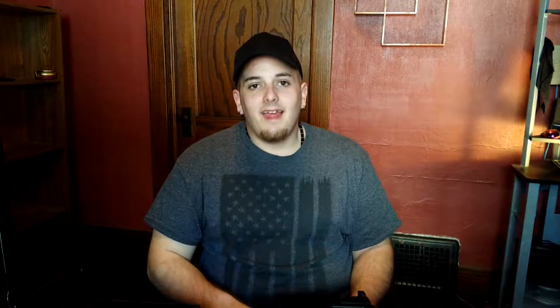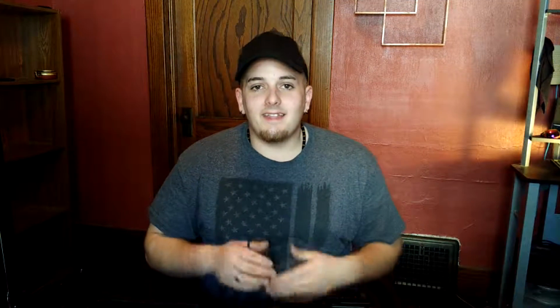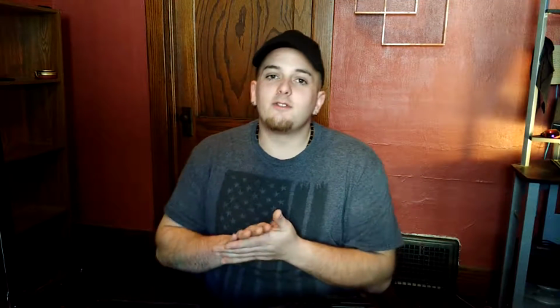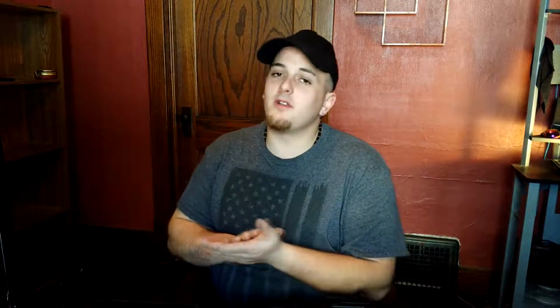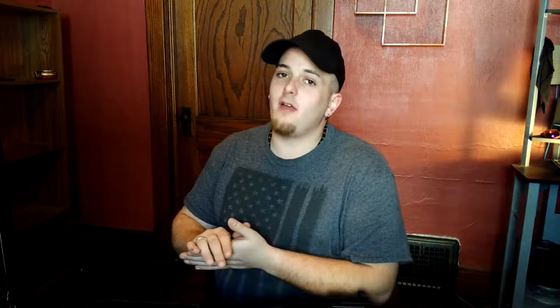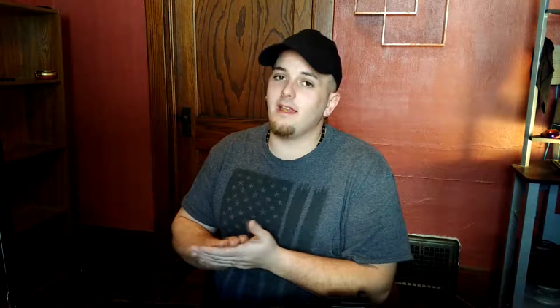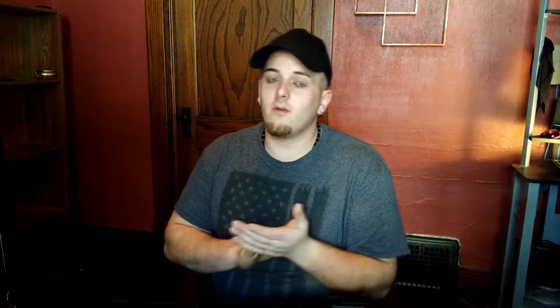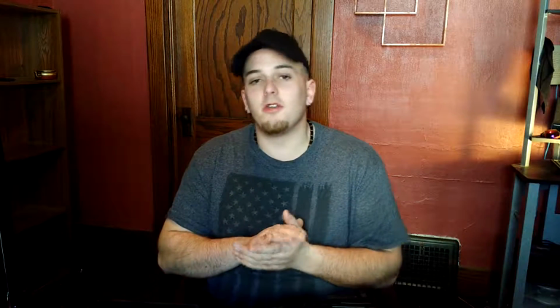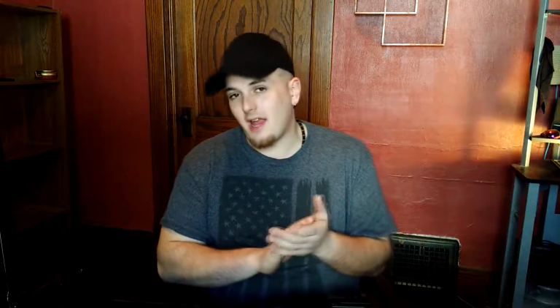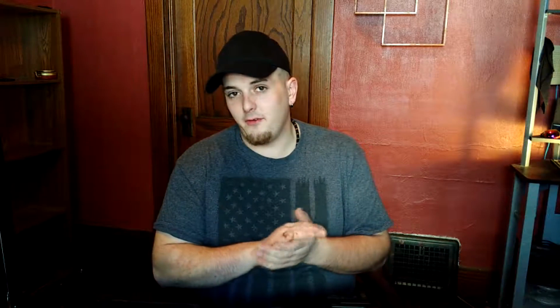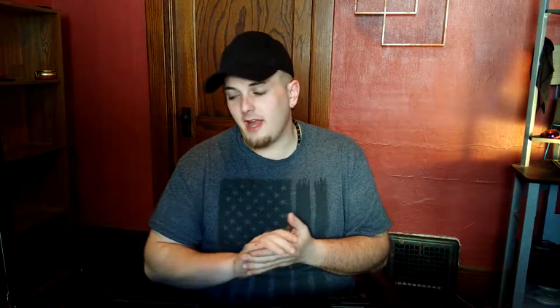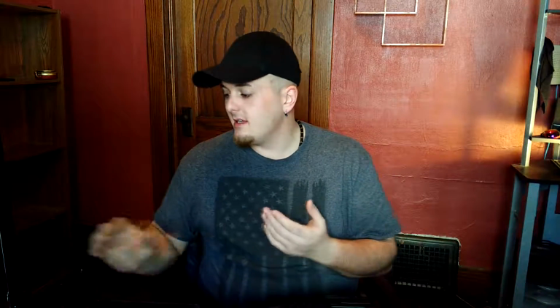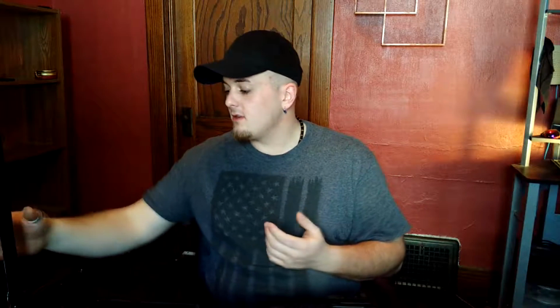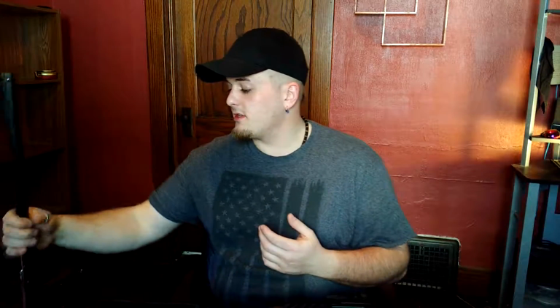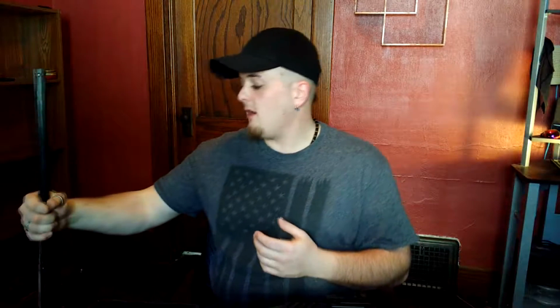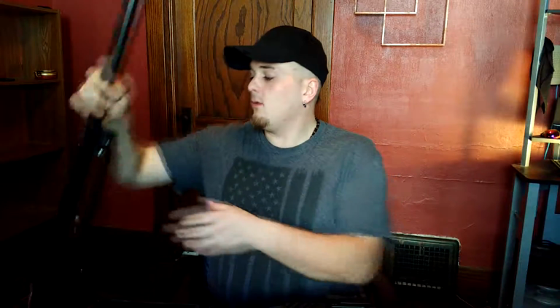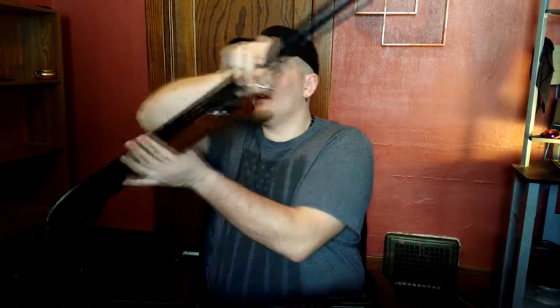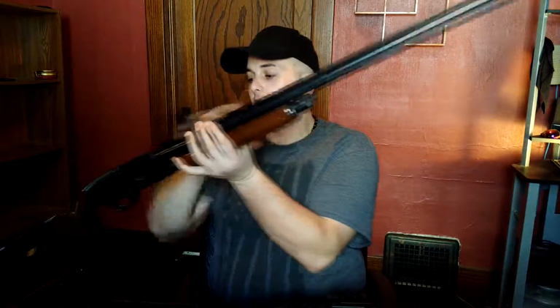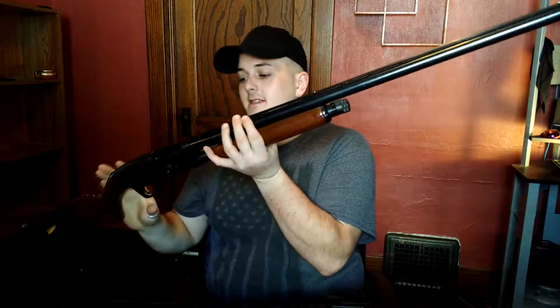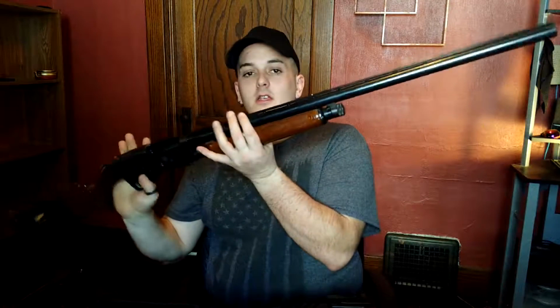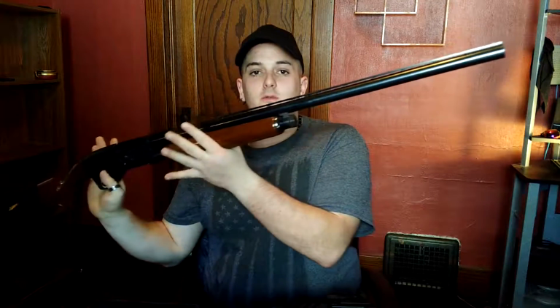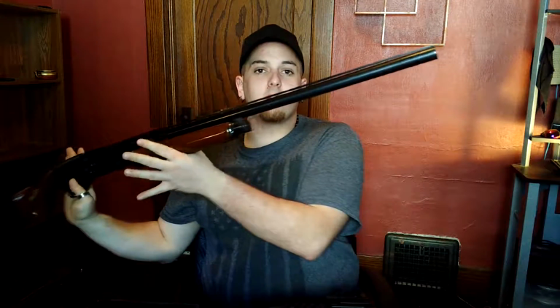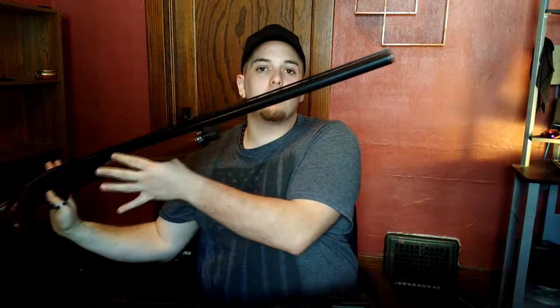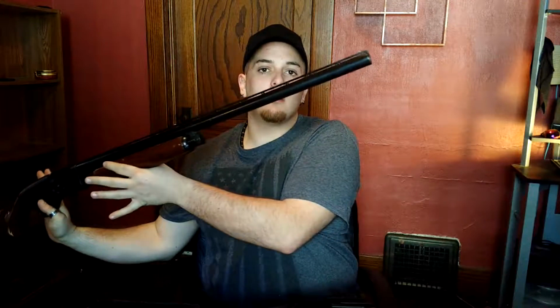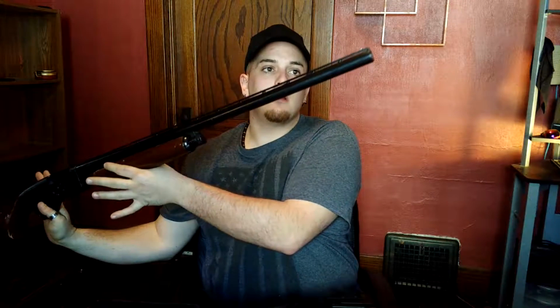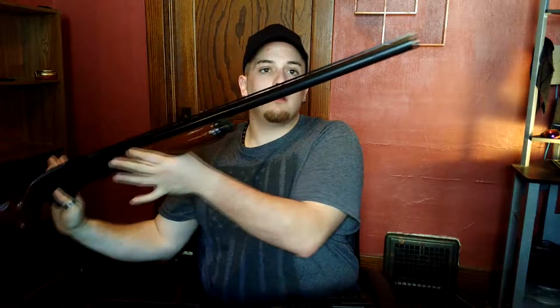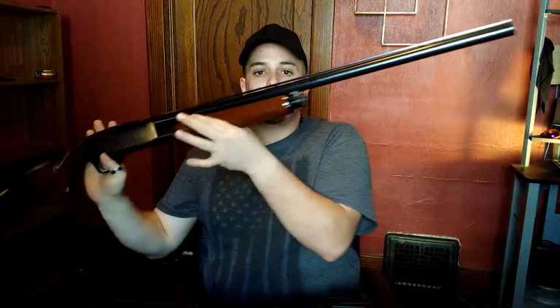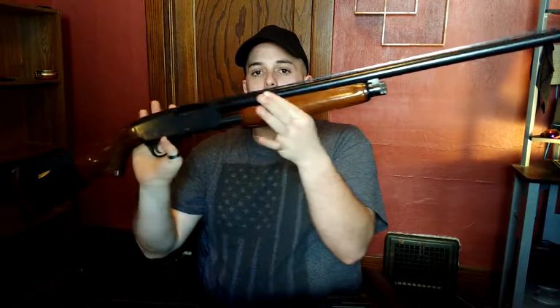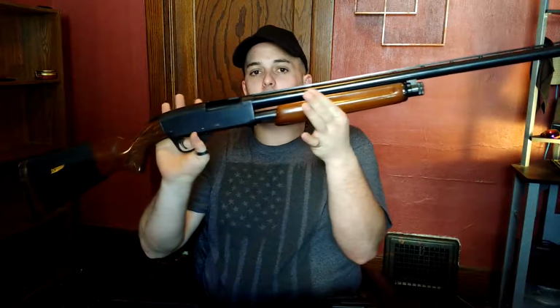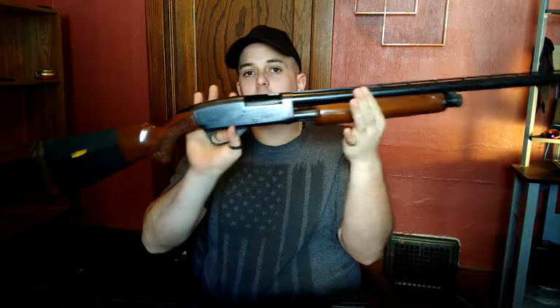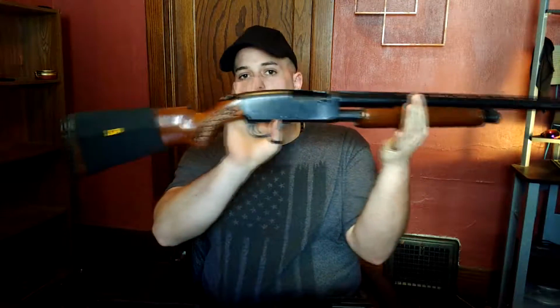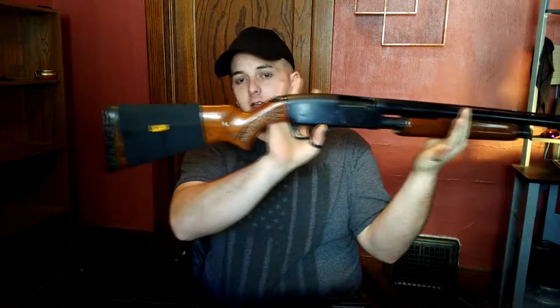Hey guys, Tripp with Stars of Iowa again here. We're gonna do a little shotgun review for you guys. I wanted to start out with showing you guys just a regular average hunting gun.